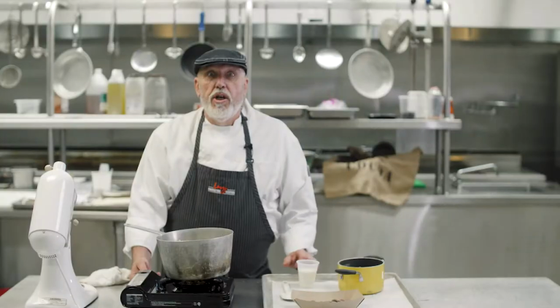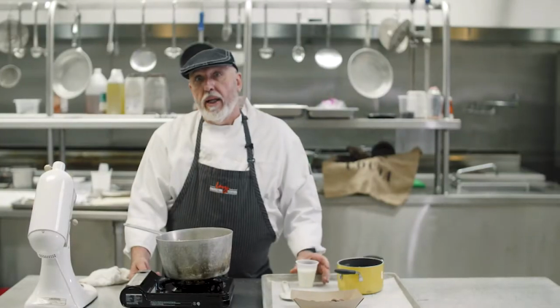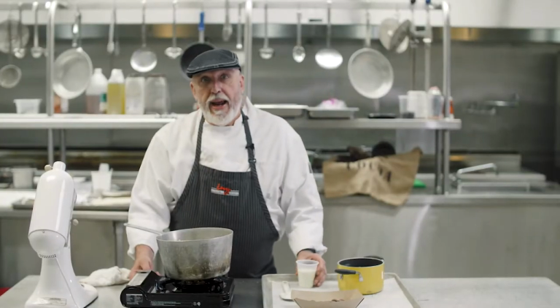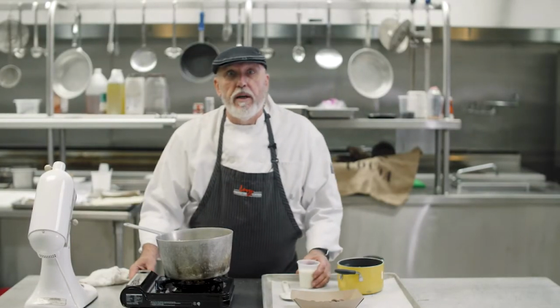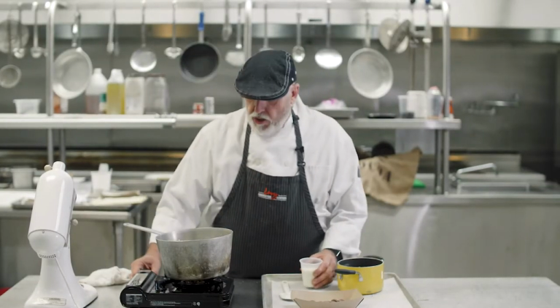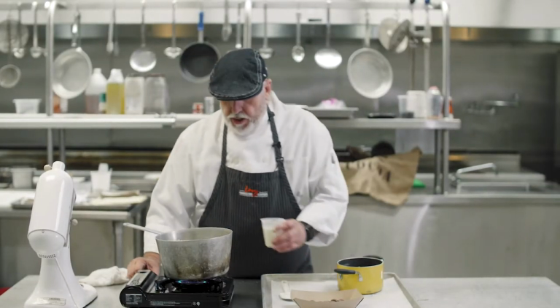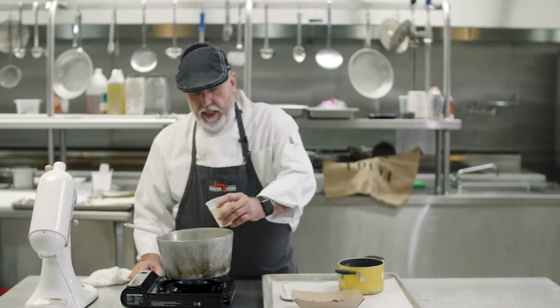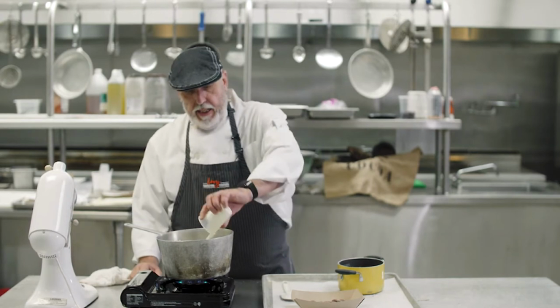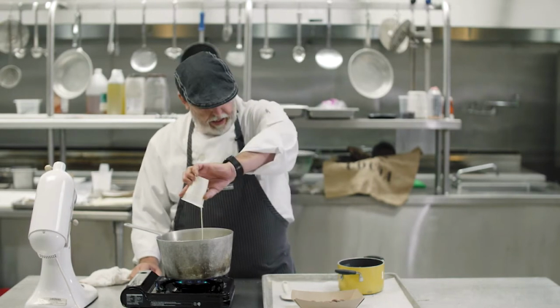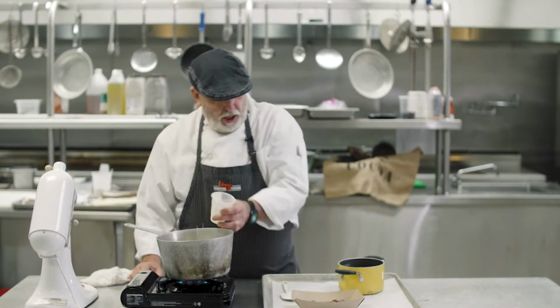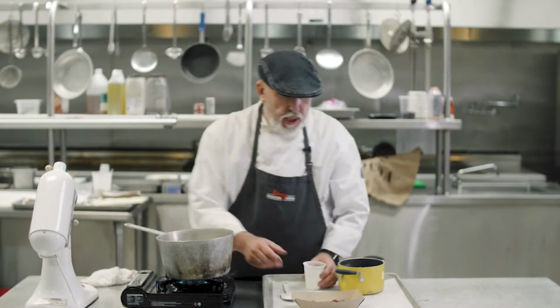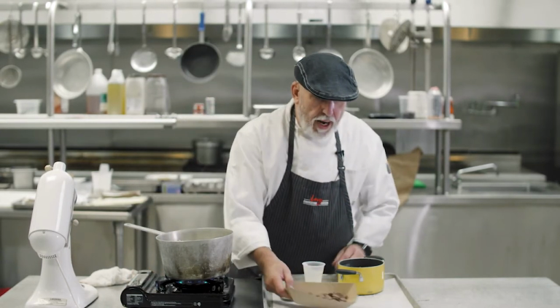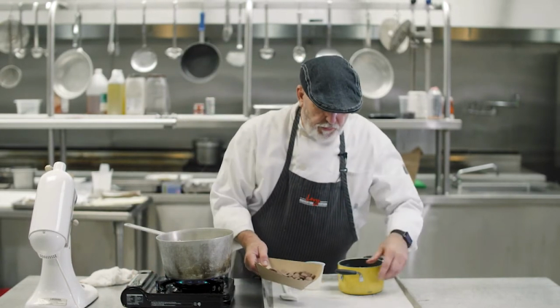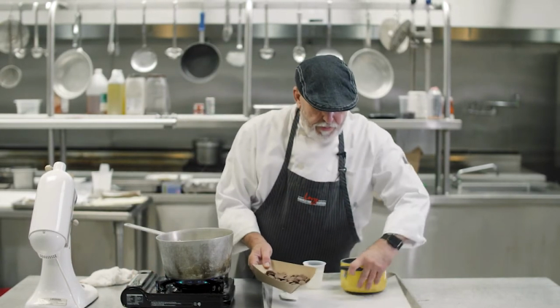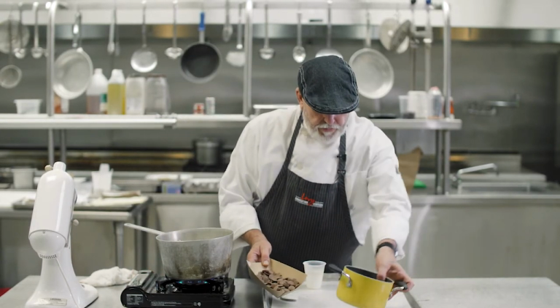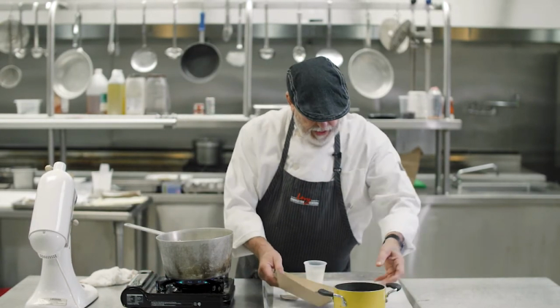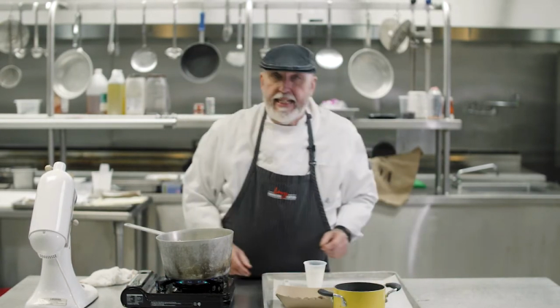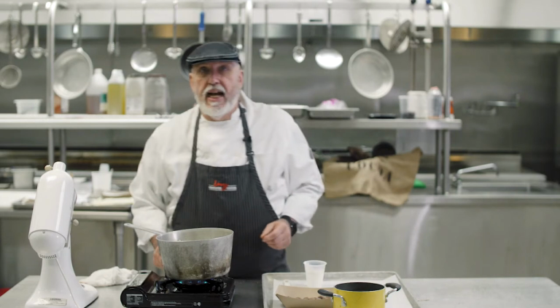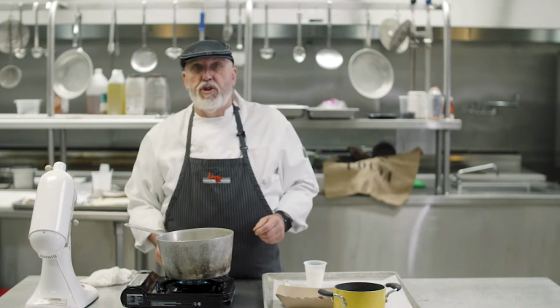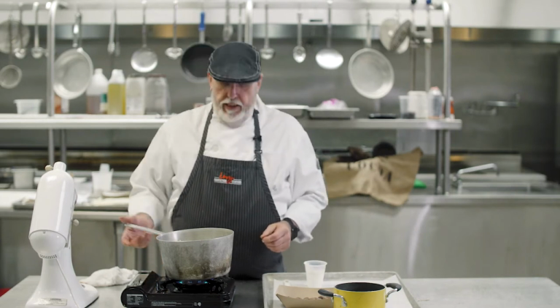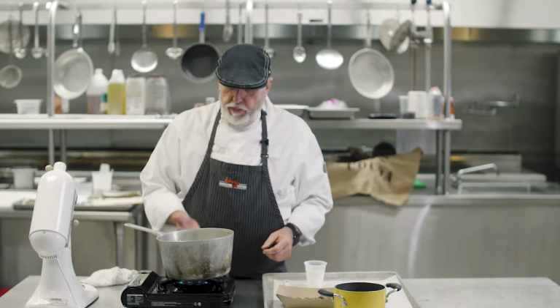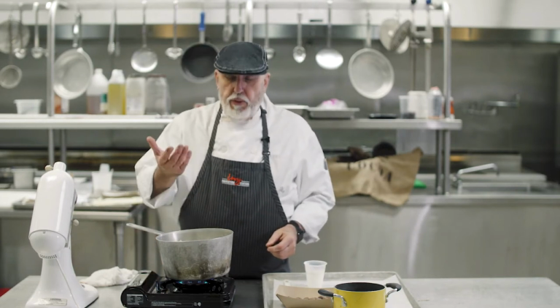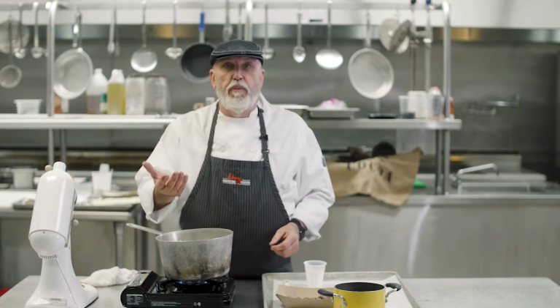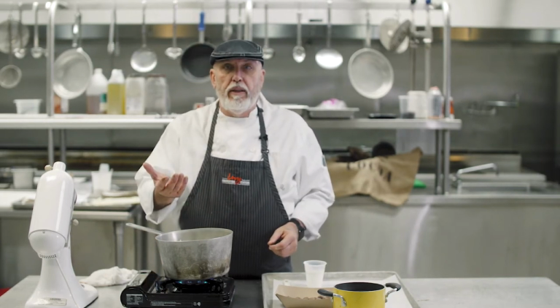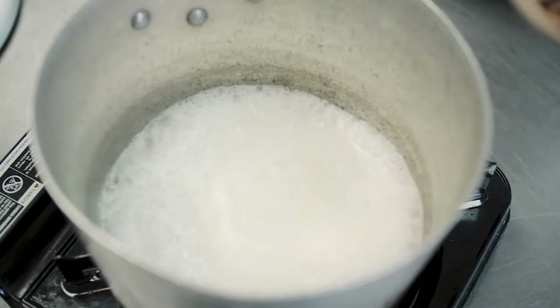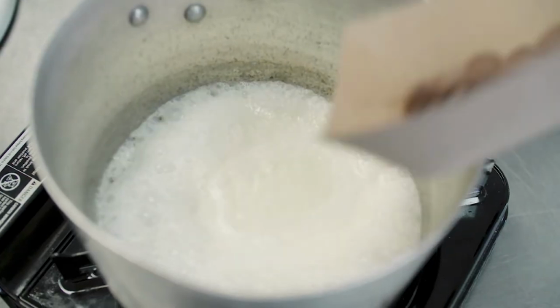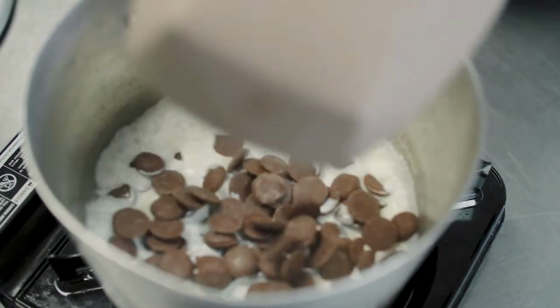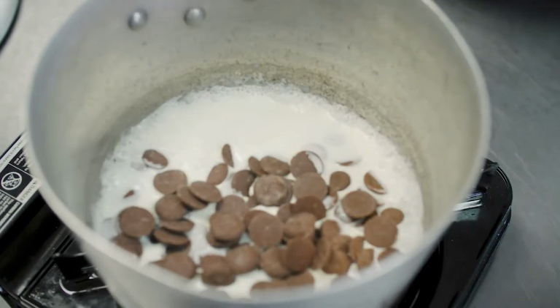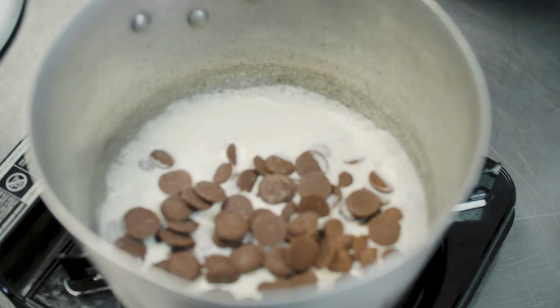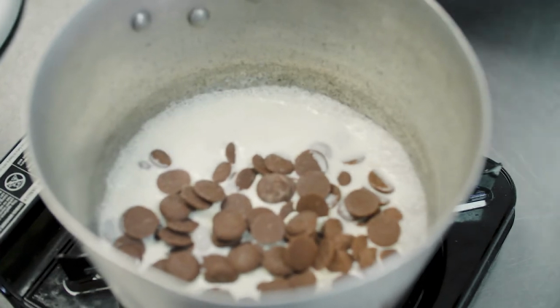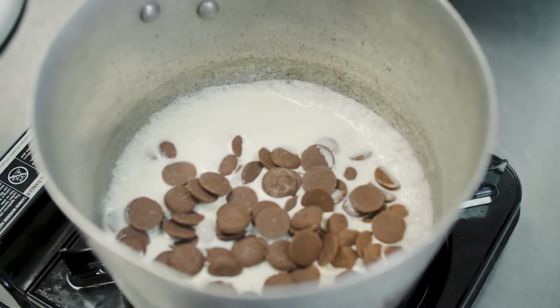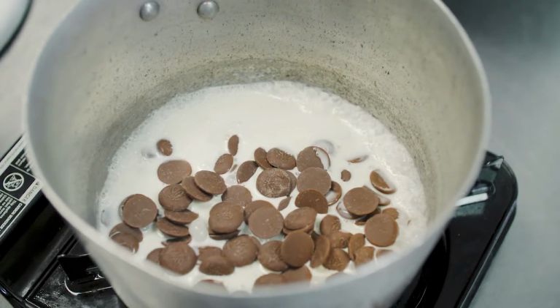While the cake bakes we're going to make the sauce. All it is is four ounces of cream and six ounces of chocolate. You bring the cream to a boil, add the chocolate, and let the chocolate melt — and it's finished.